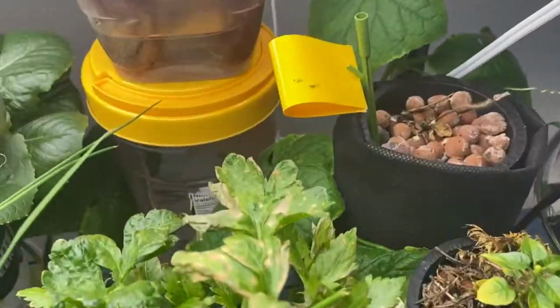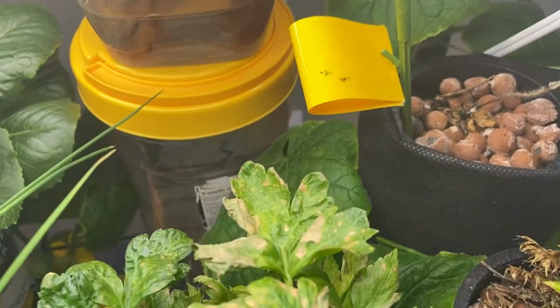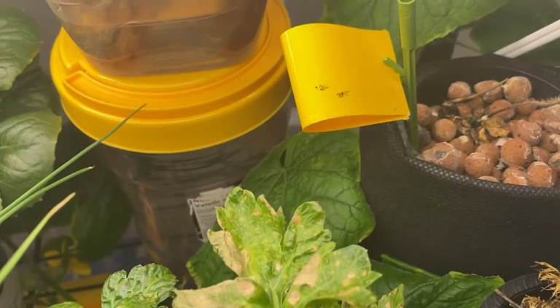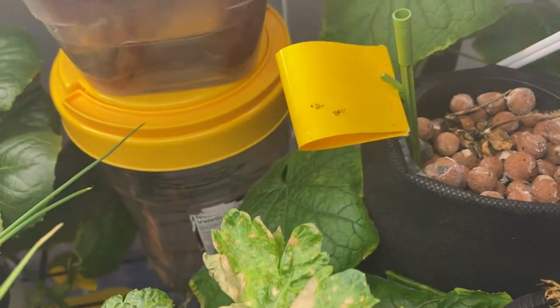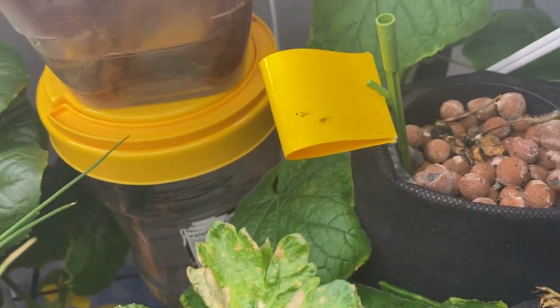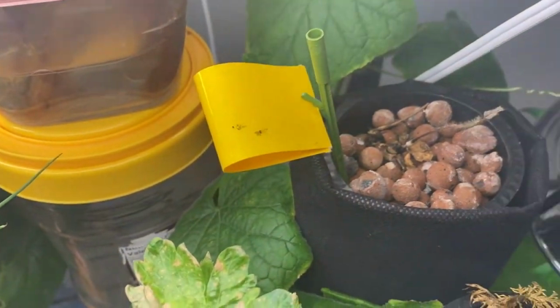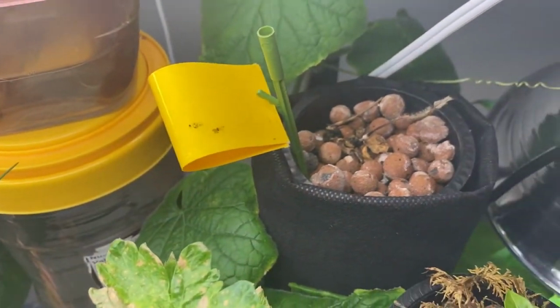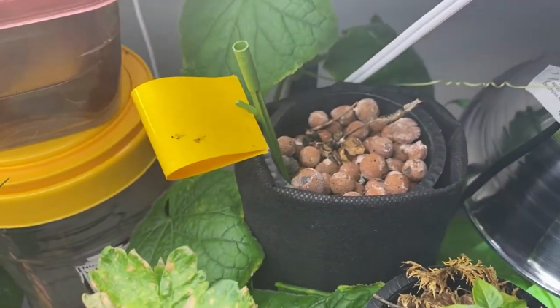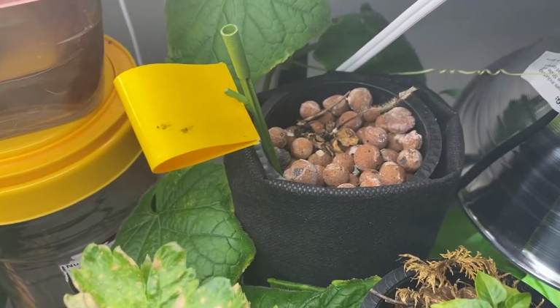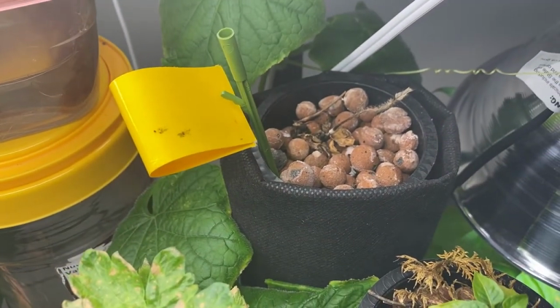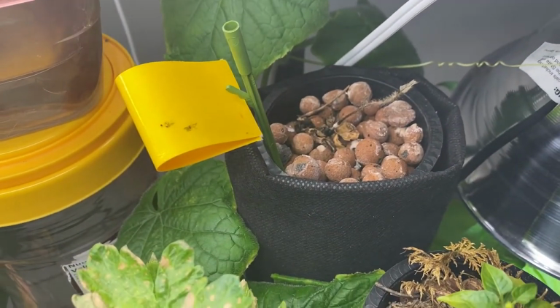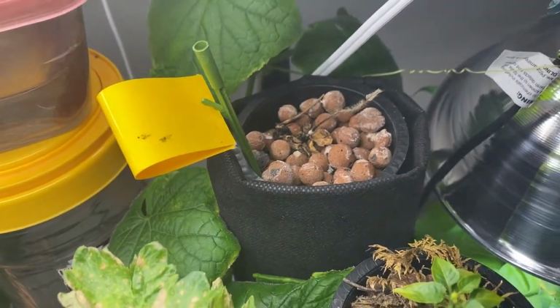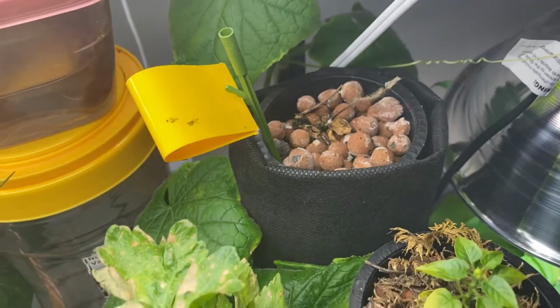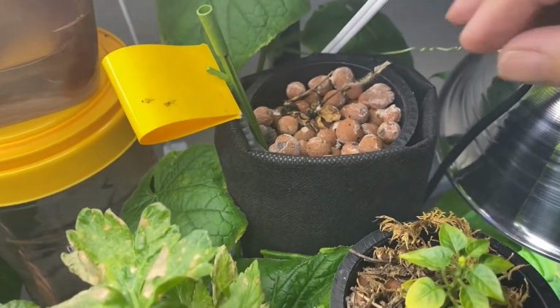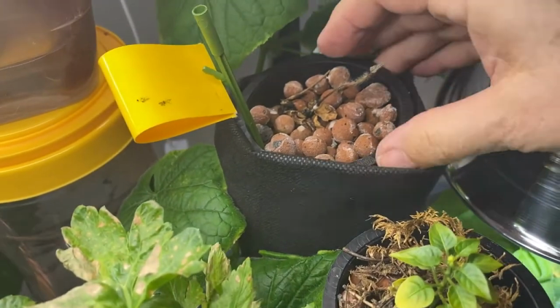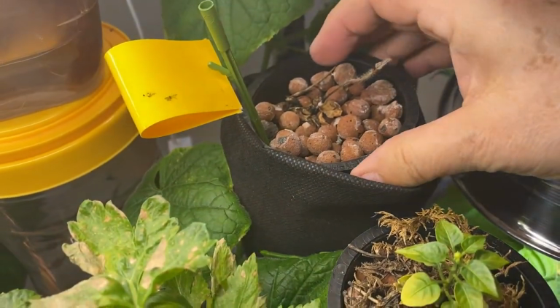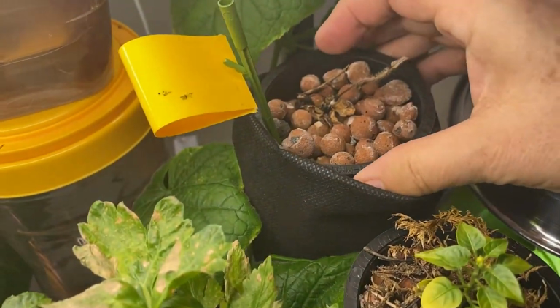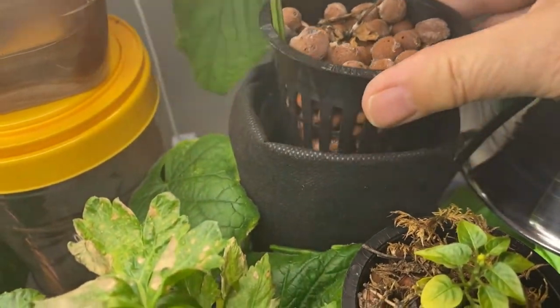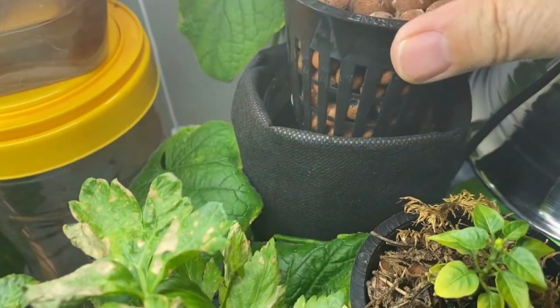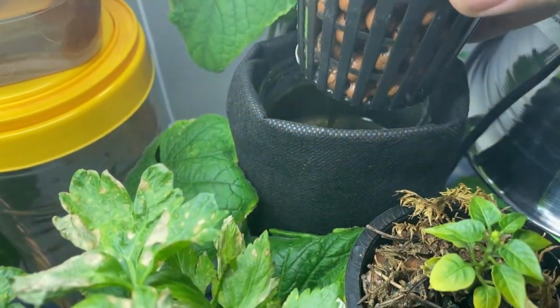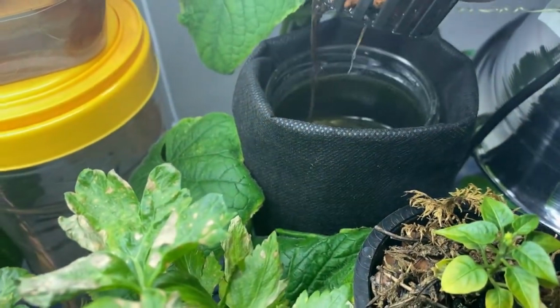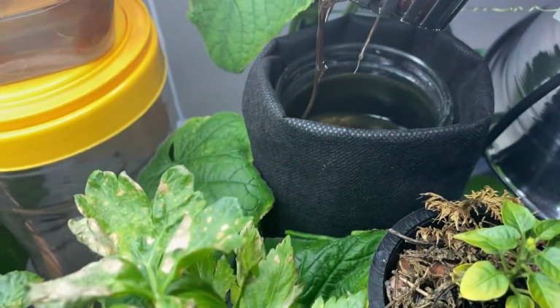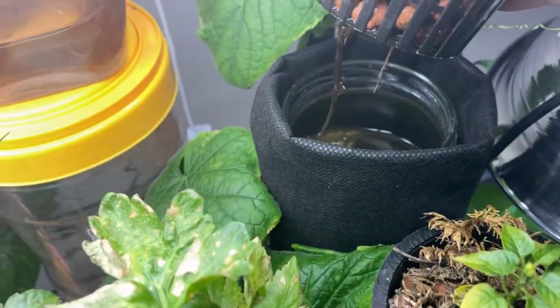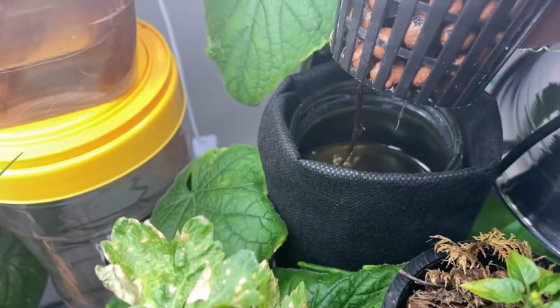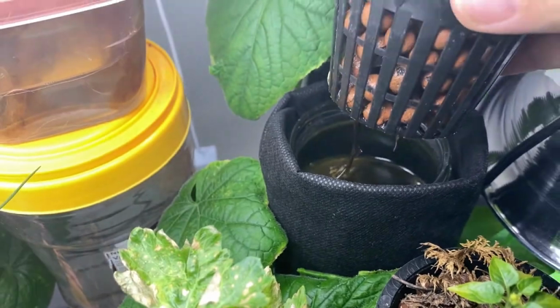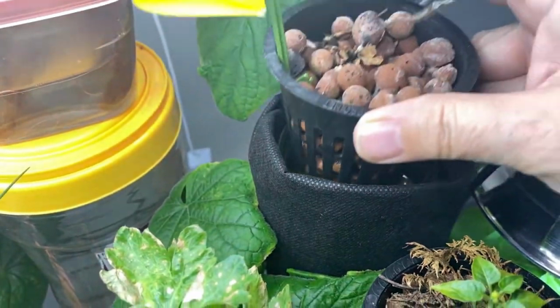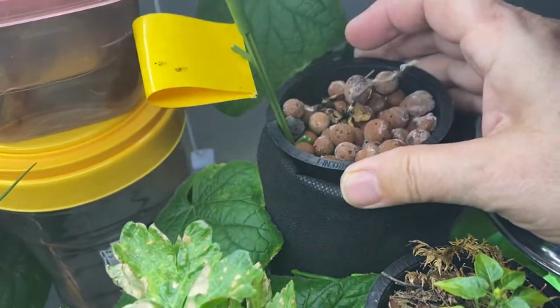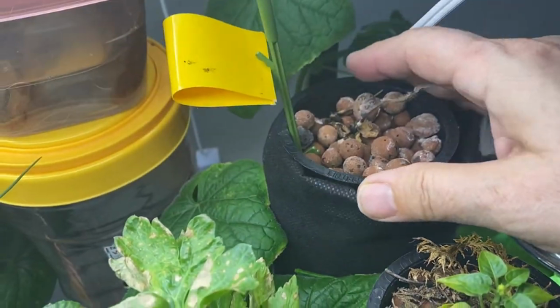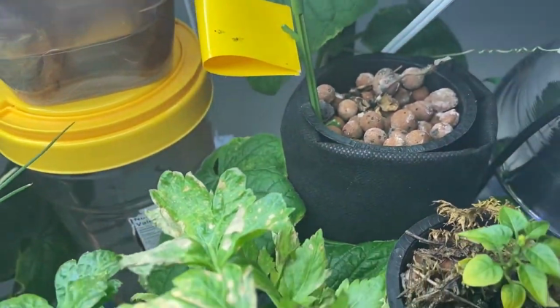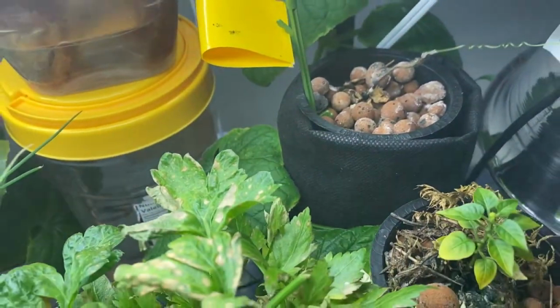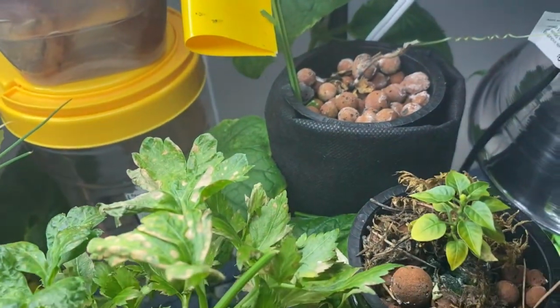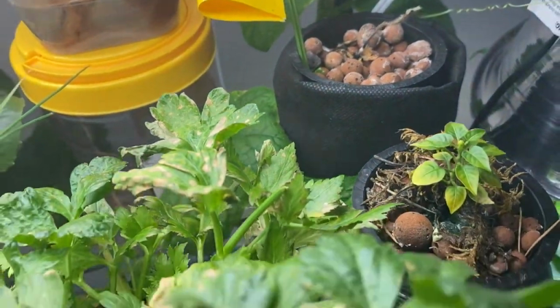The strawberry that I thought was taking off and coming along seems to have died off. Not sure why, but it's another one that's going to have to get cleaned up.